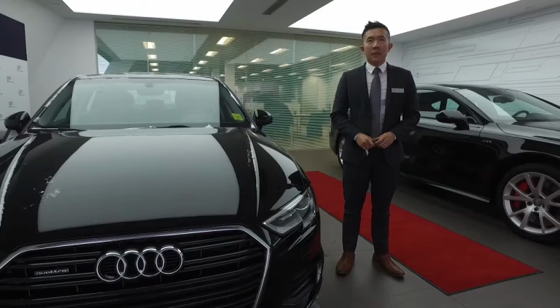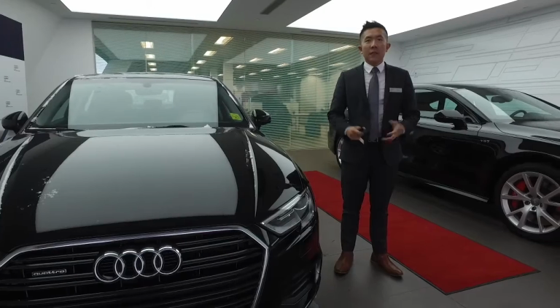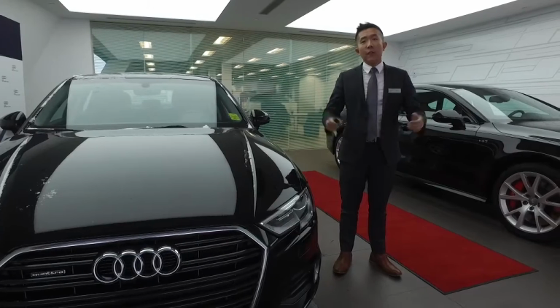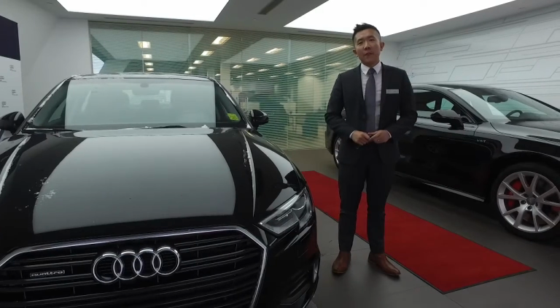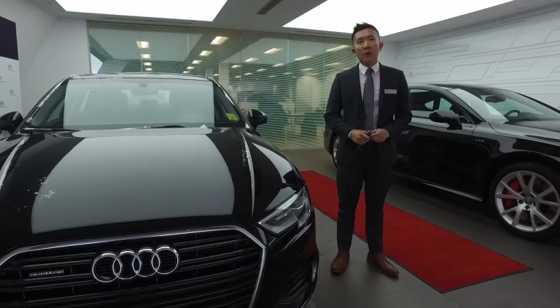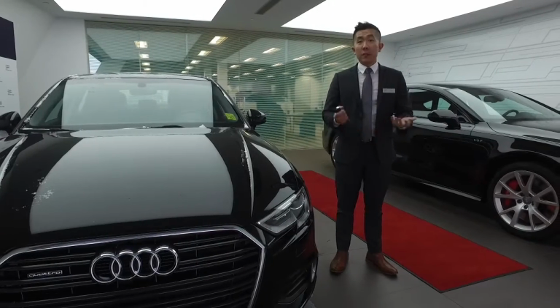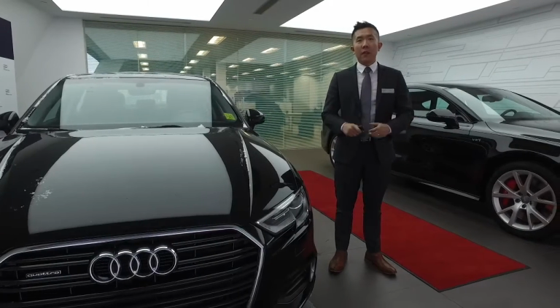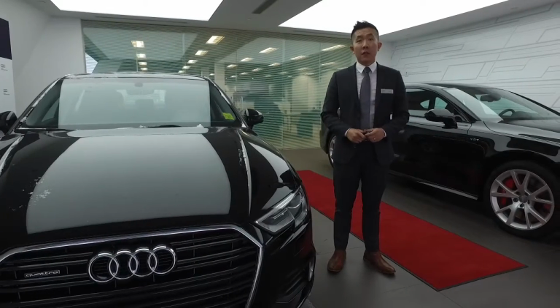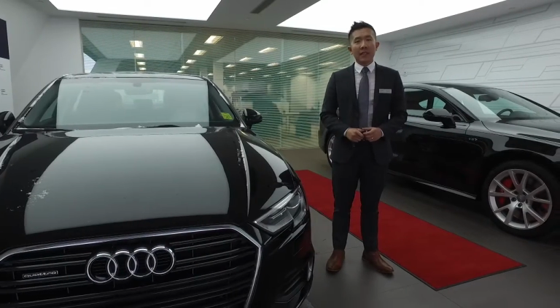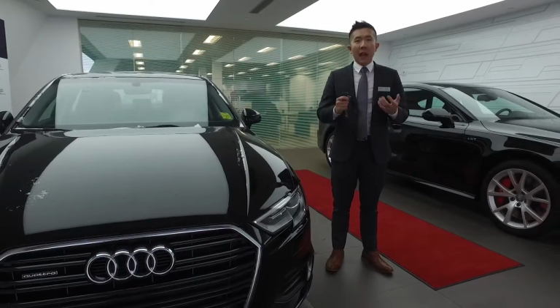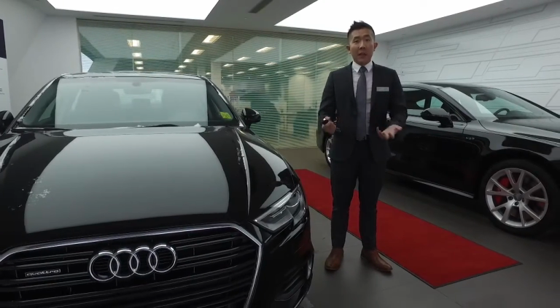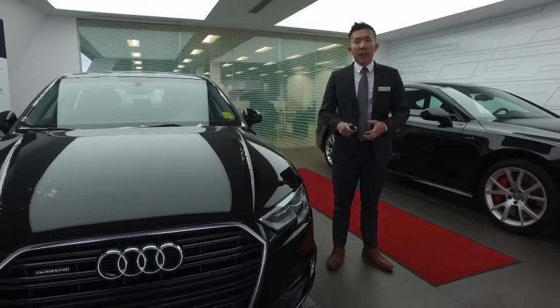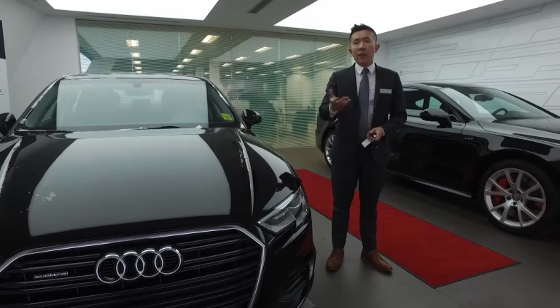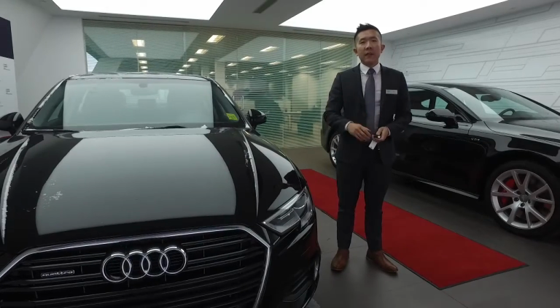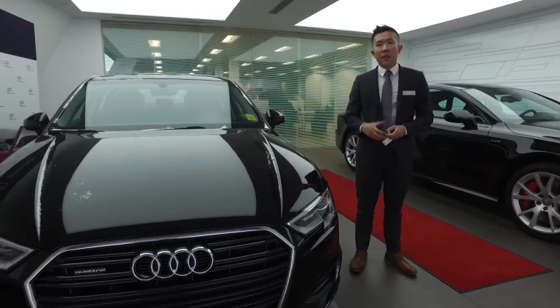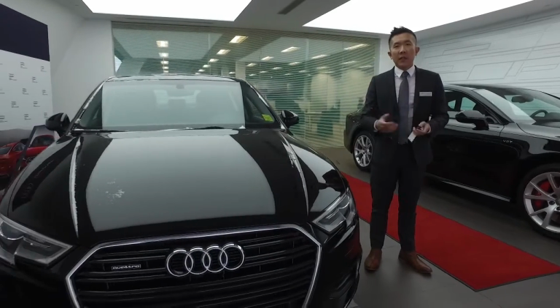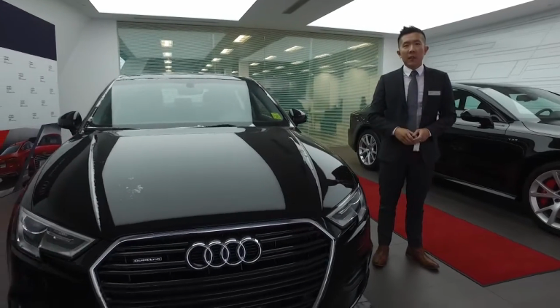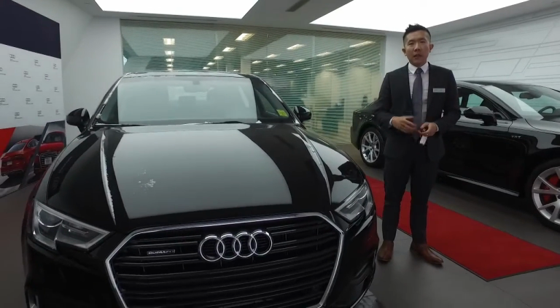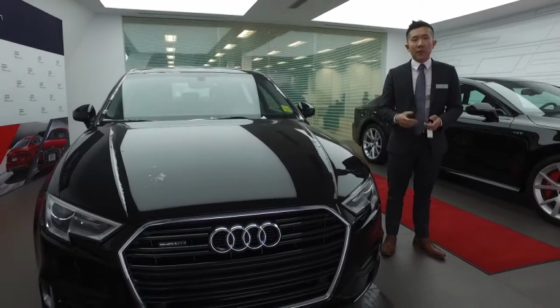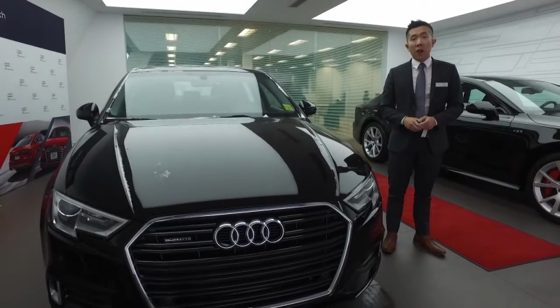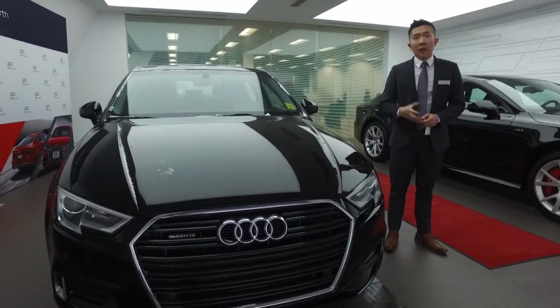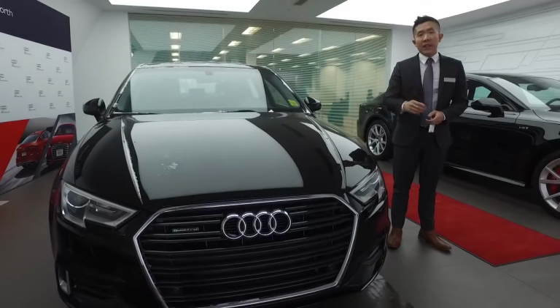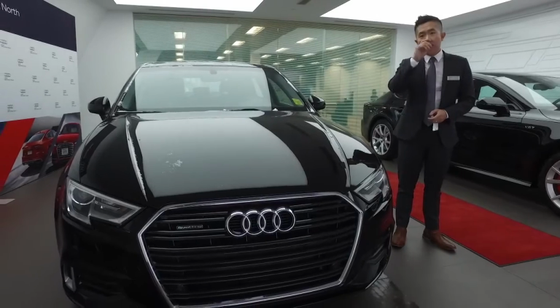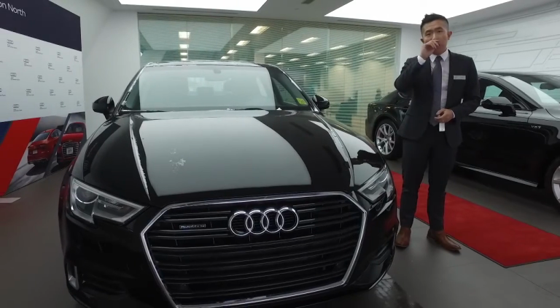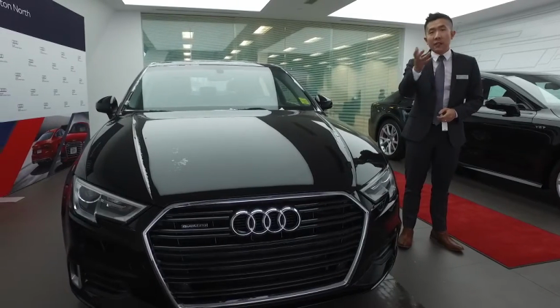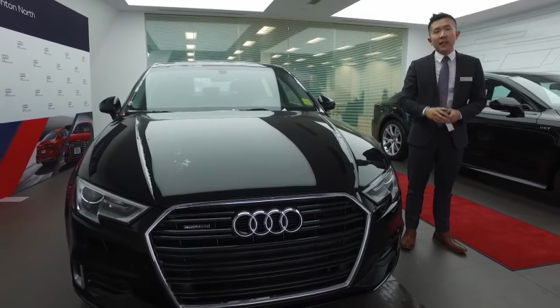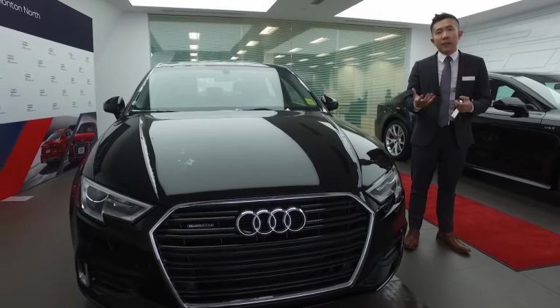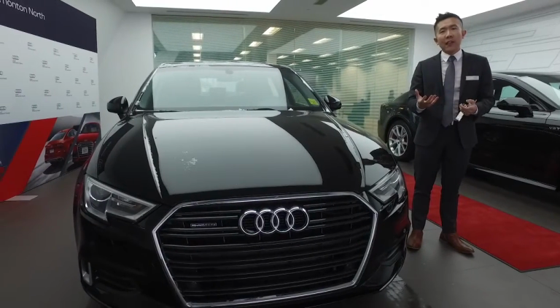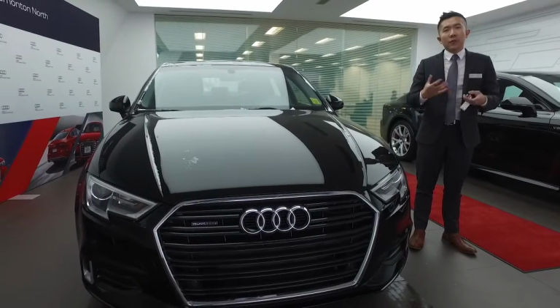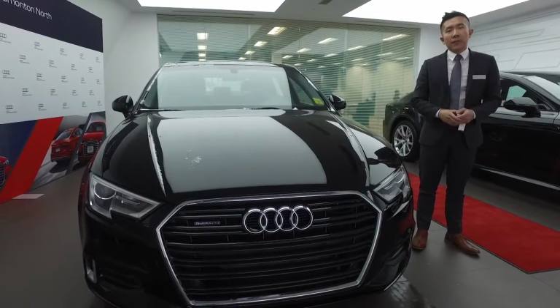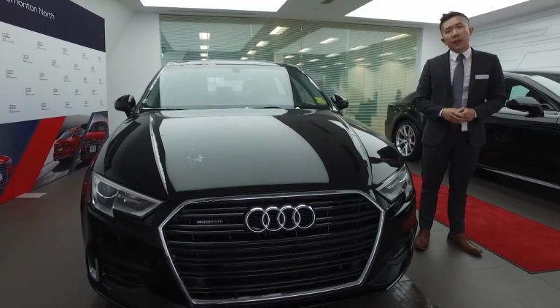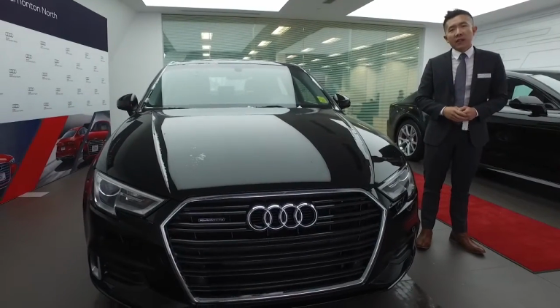Good afternoon Brad. Thank you for your call and inquiry on our 2017 Audi A3. I know that you're in Red Deer and it's hard for you to just come up and experience a drive. Hopefully you get a chance in the future, but I just want to send you a digital package with the information that you're asking for.